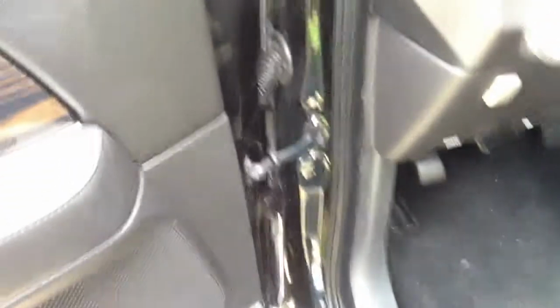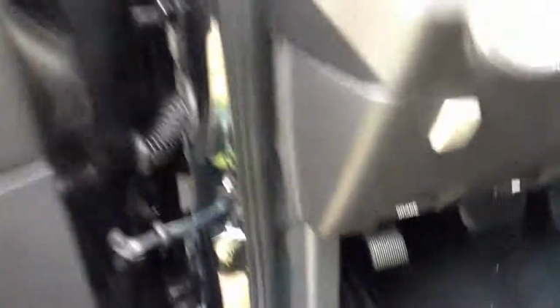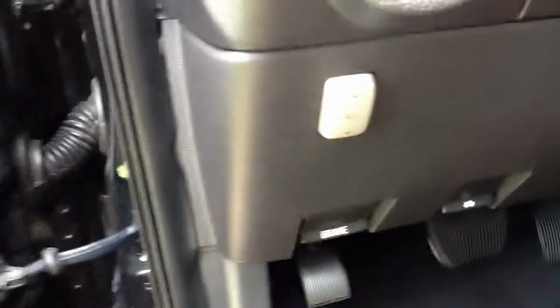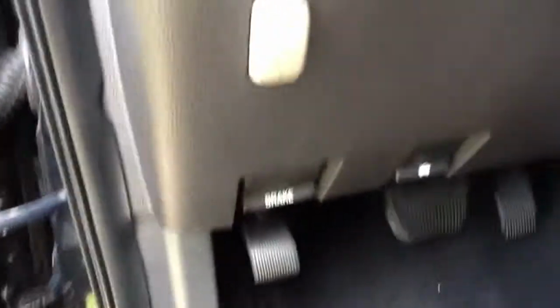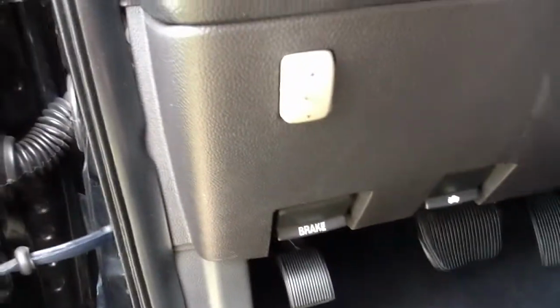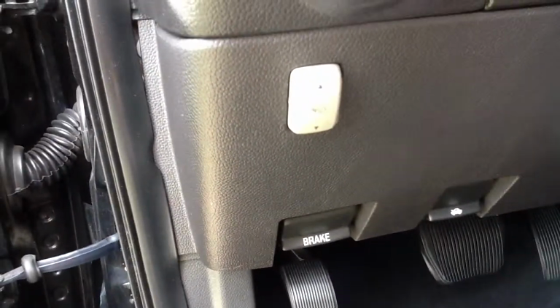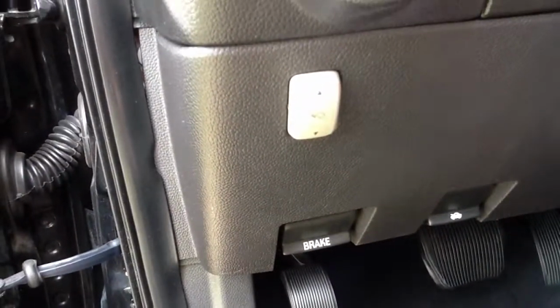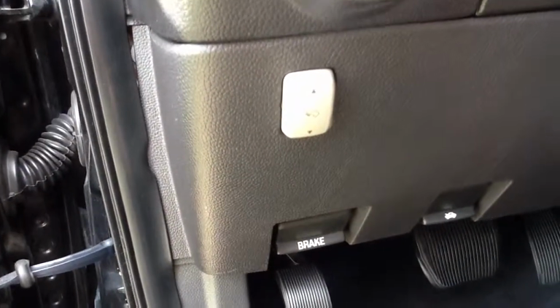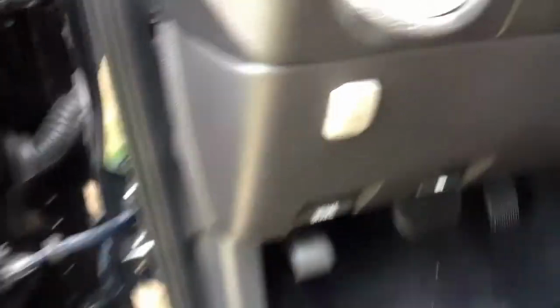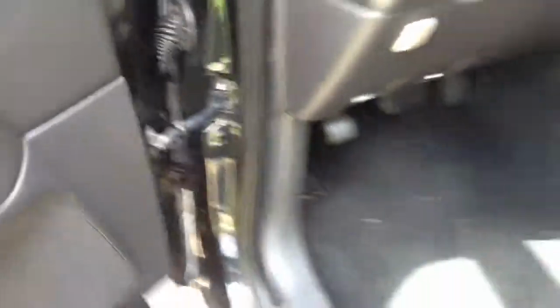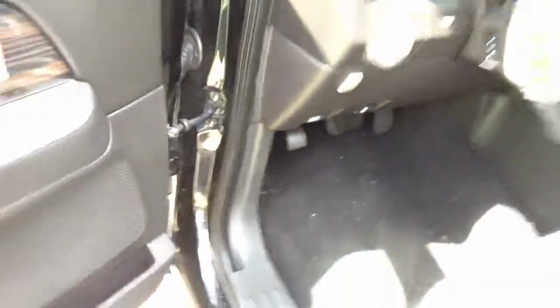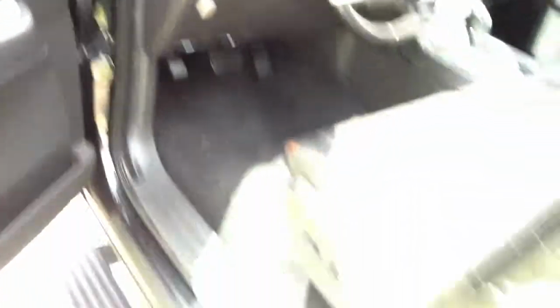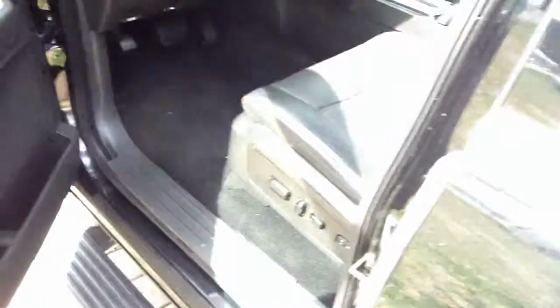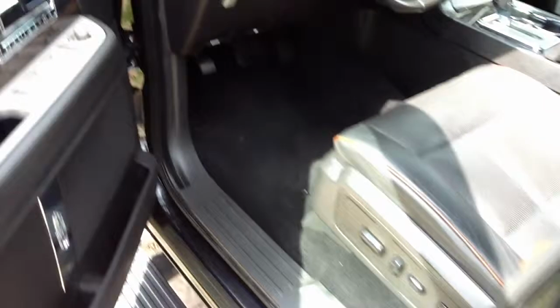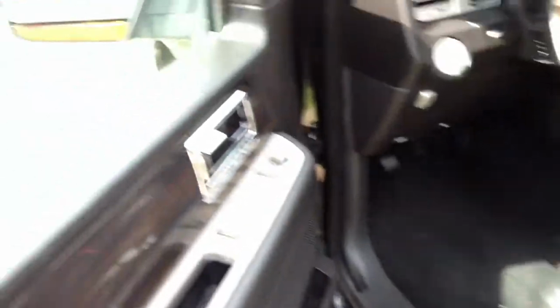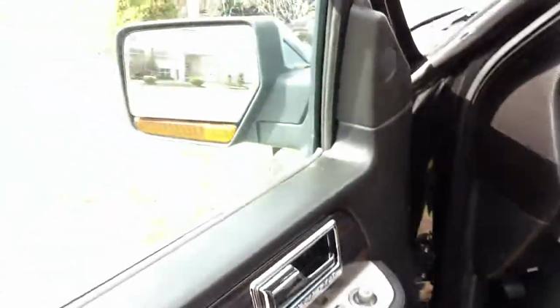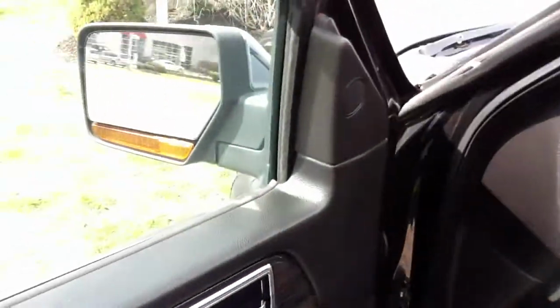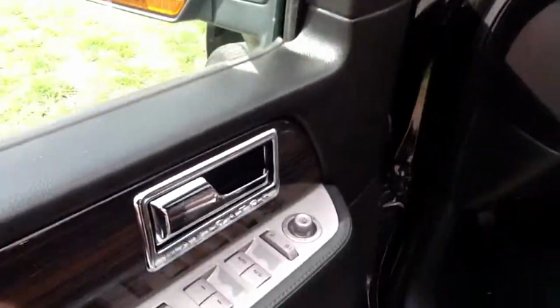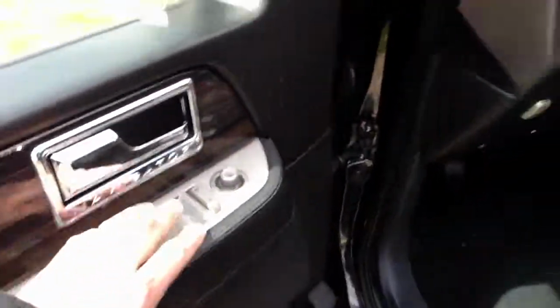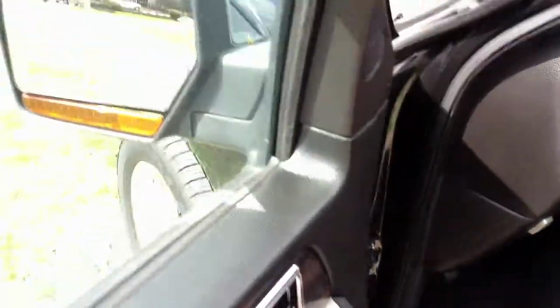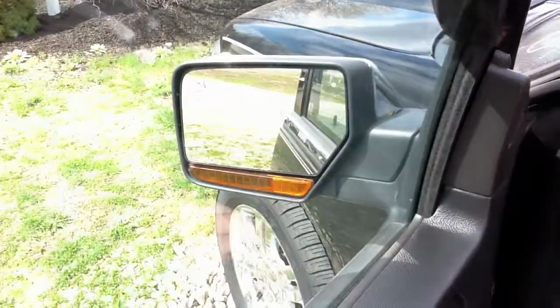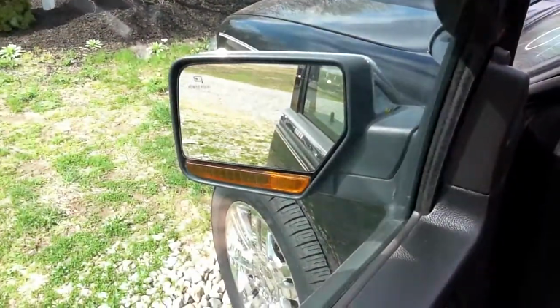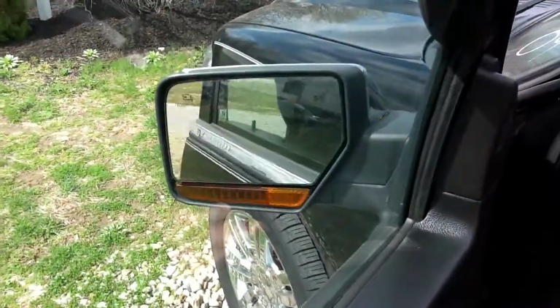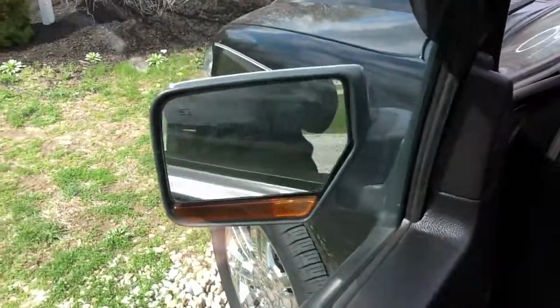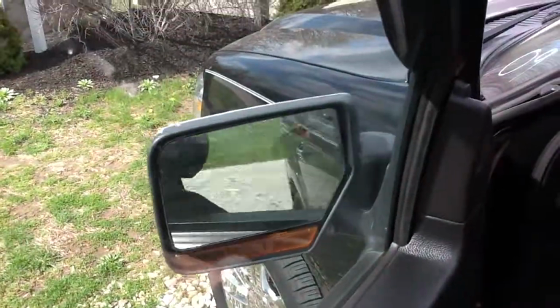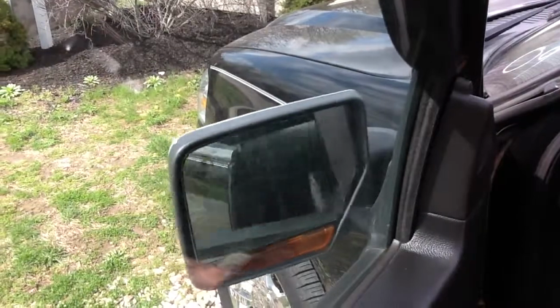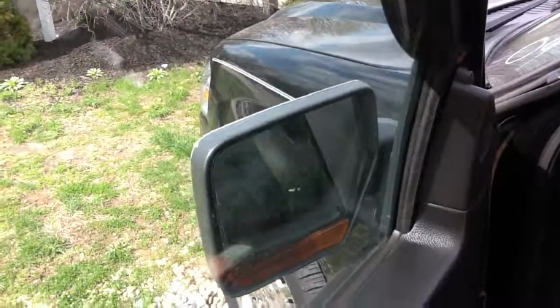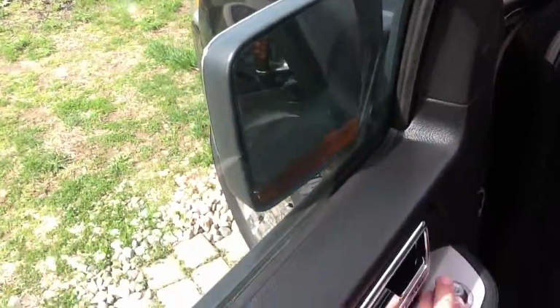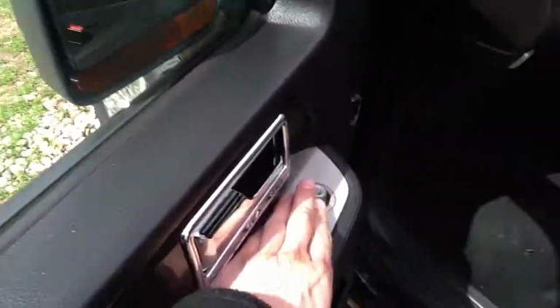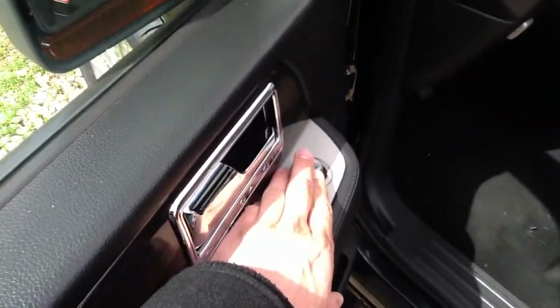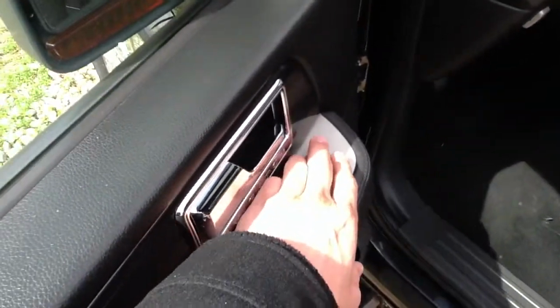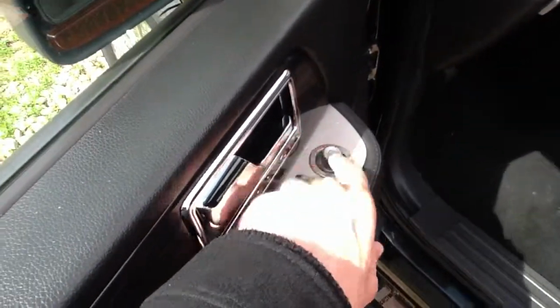One feature I forgot to show you on the inside was pedal adjustment. I'll go ahead and try to show you the mirrors power folding — that's done by just a one press button here.